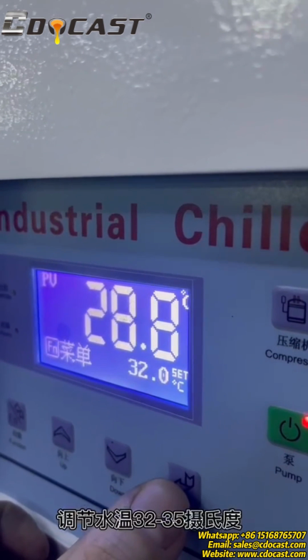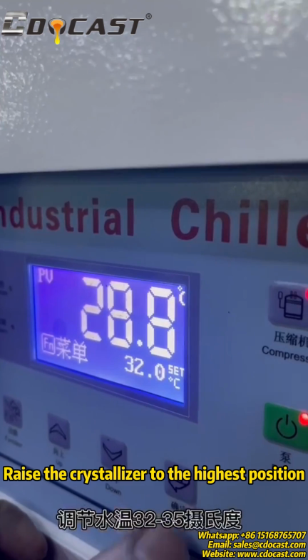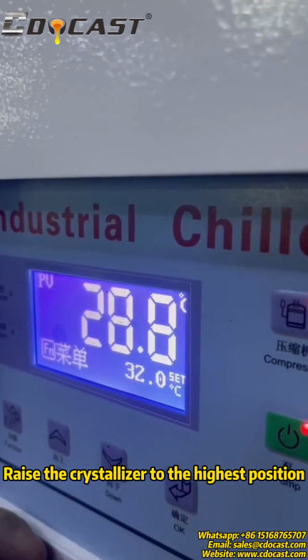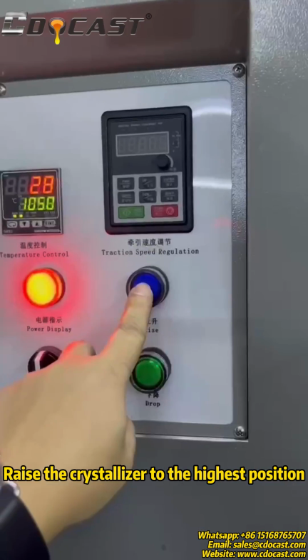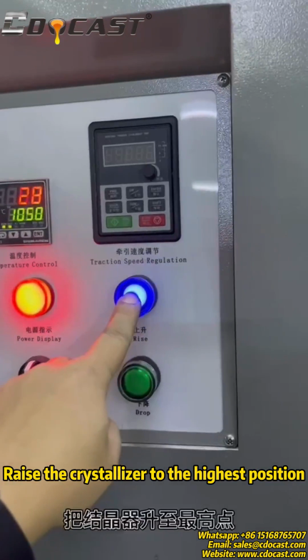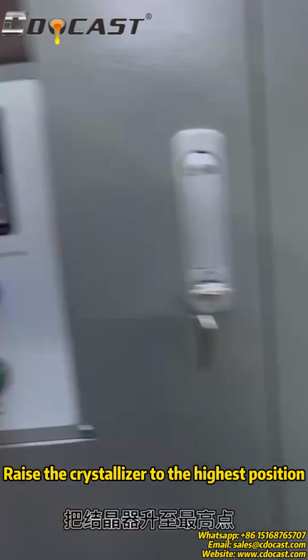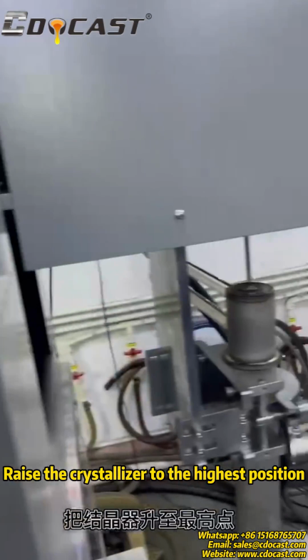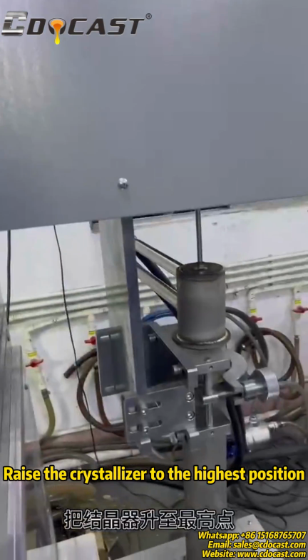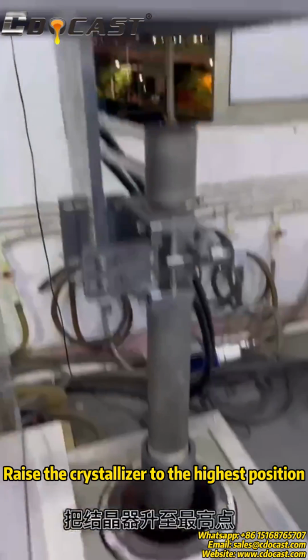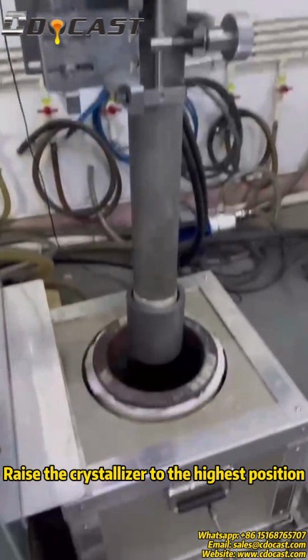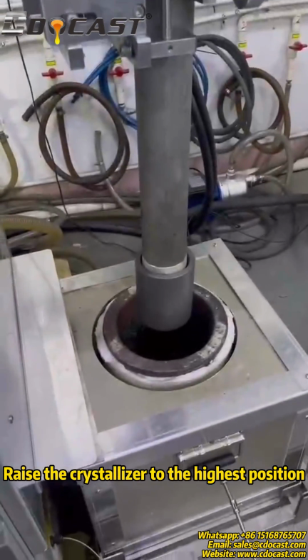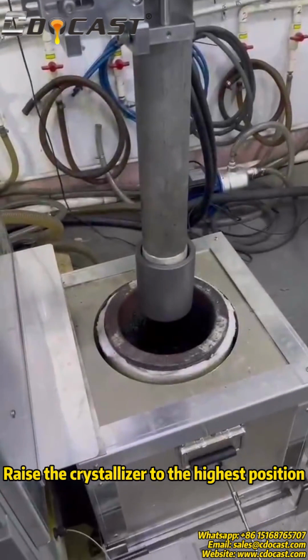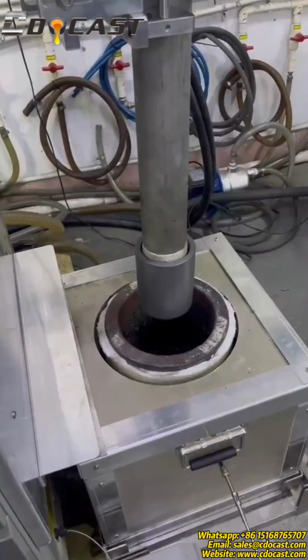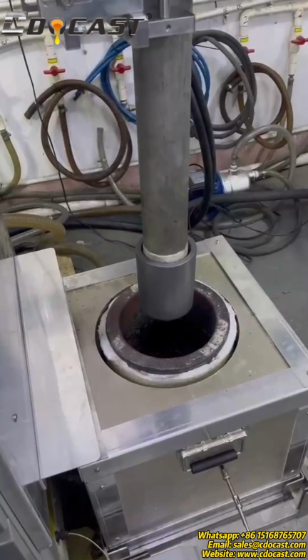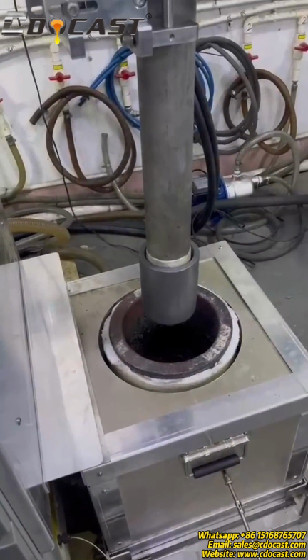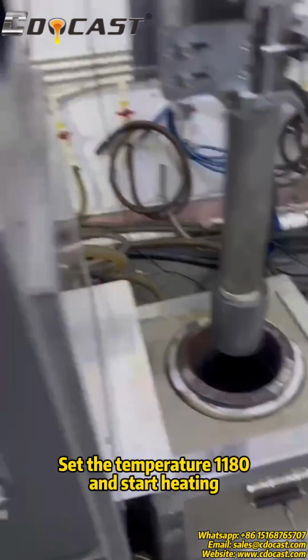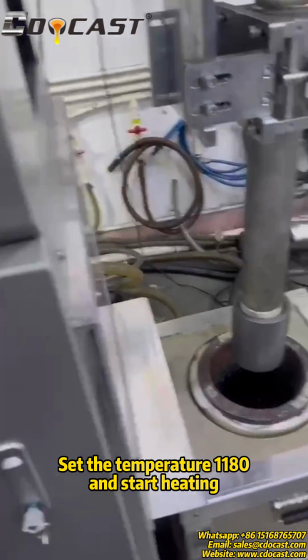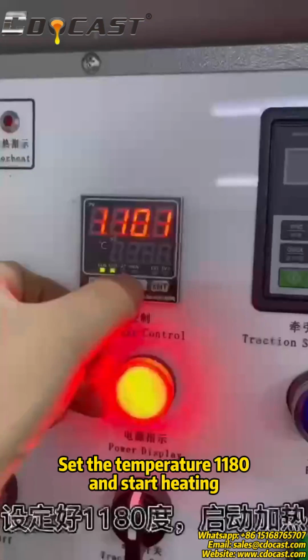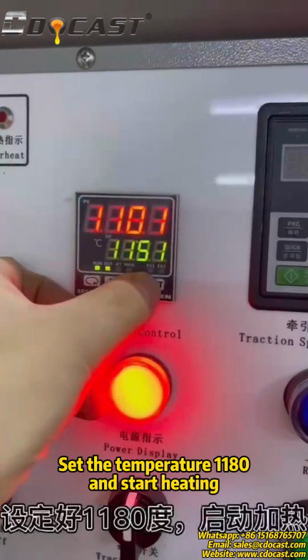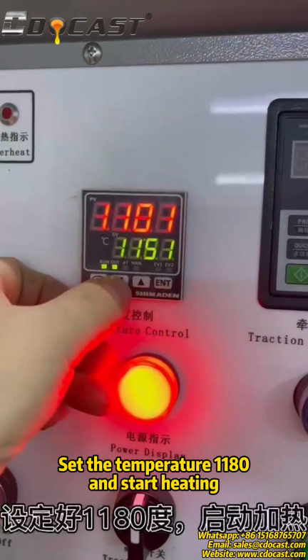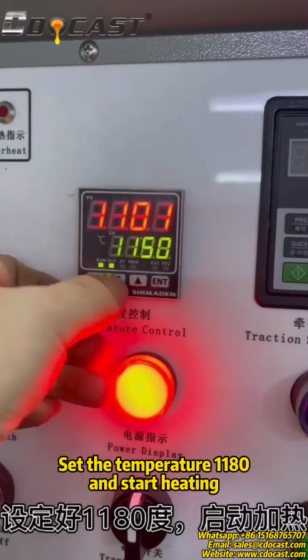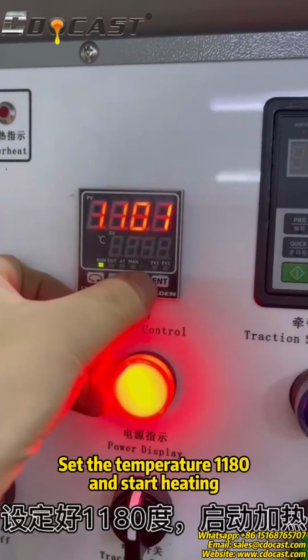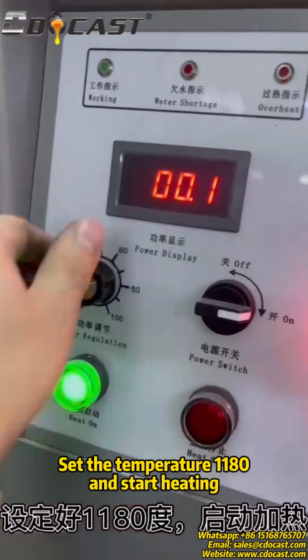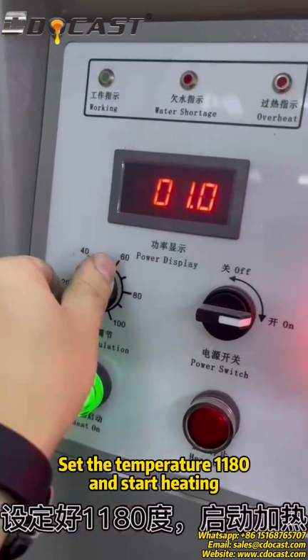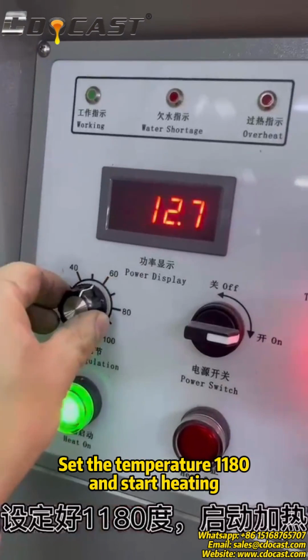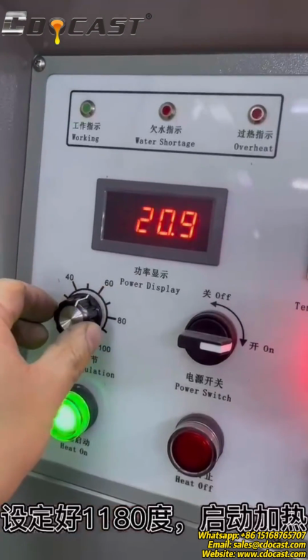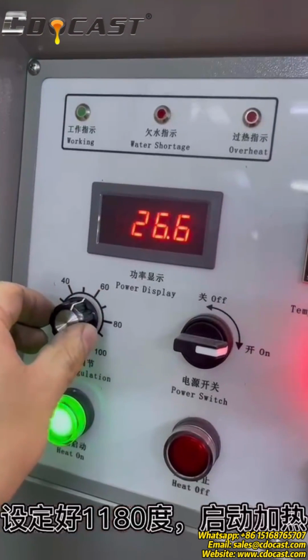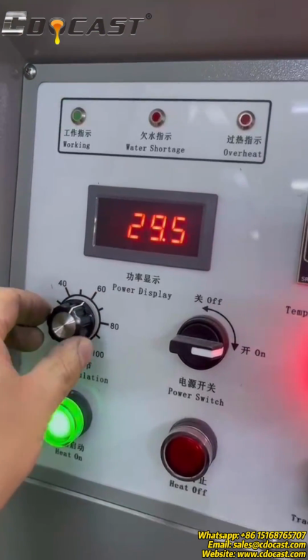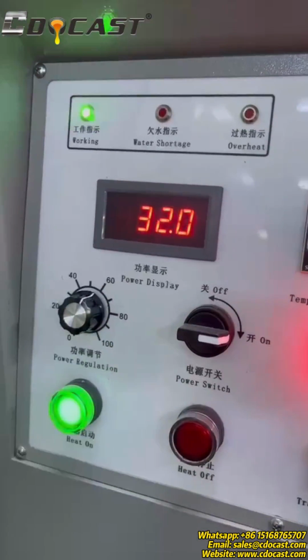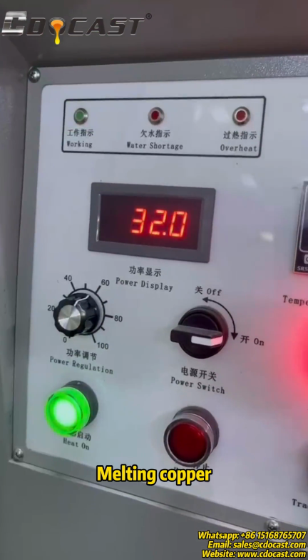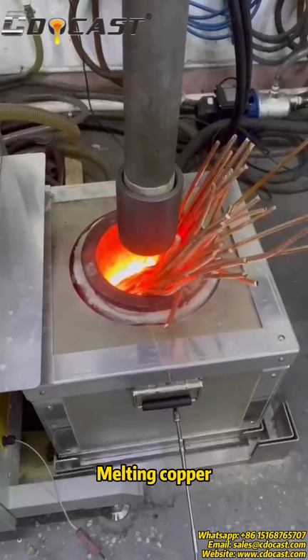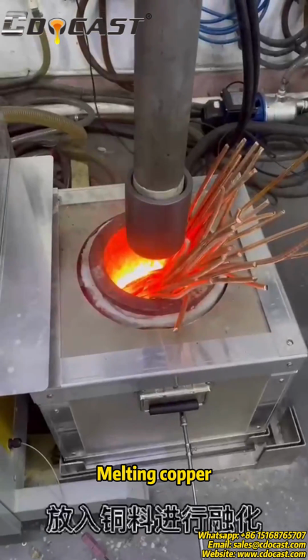Raise the crystallizer to the highest position. Set the temperature and start heating to begin melting the copper.